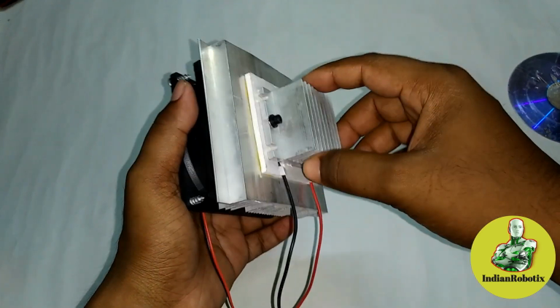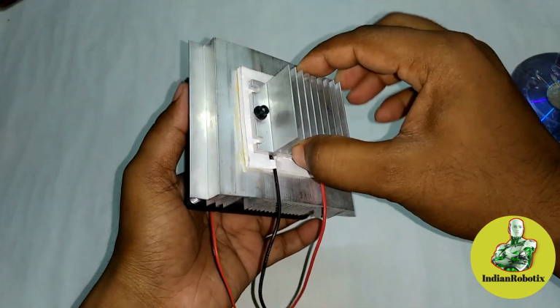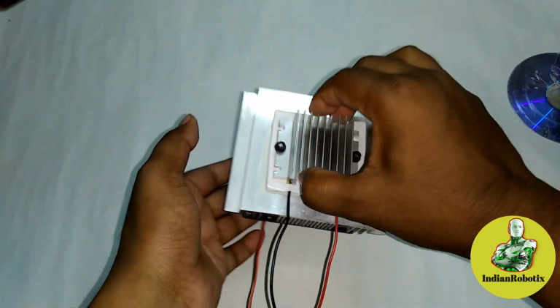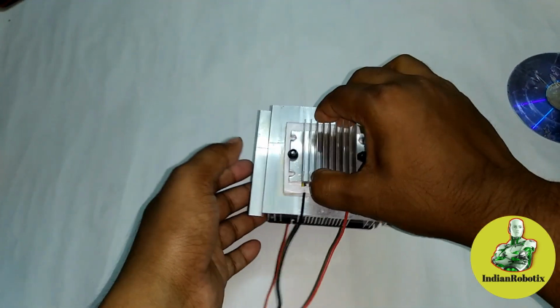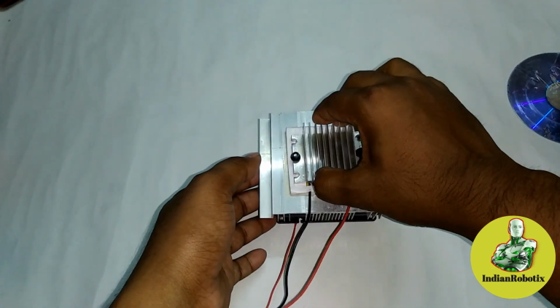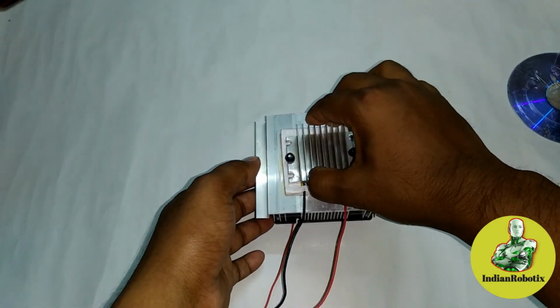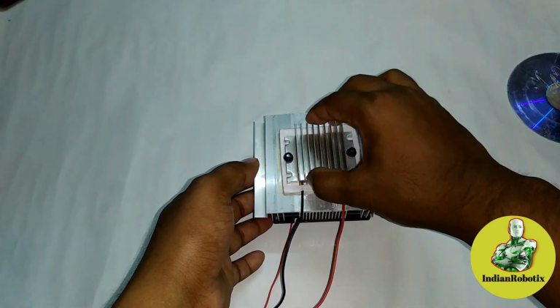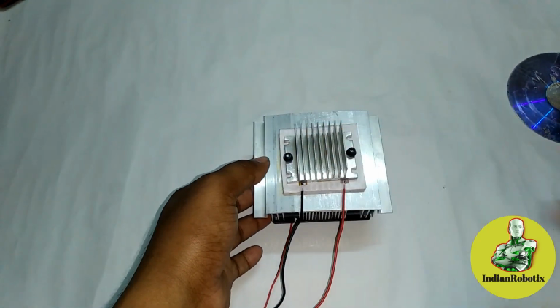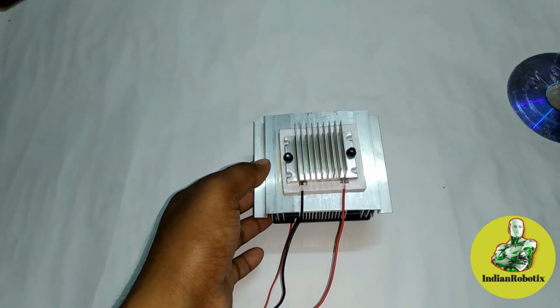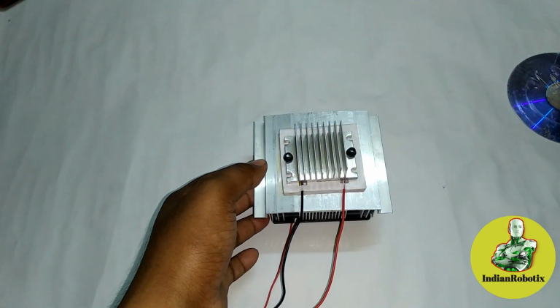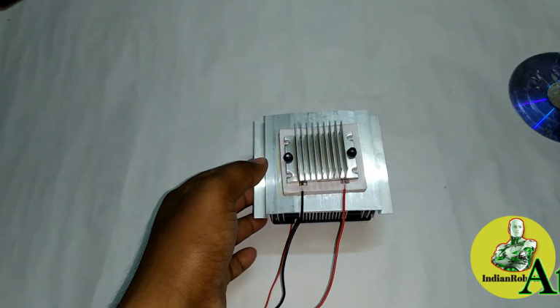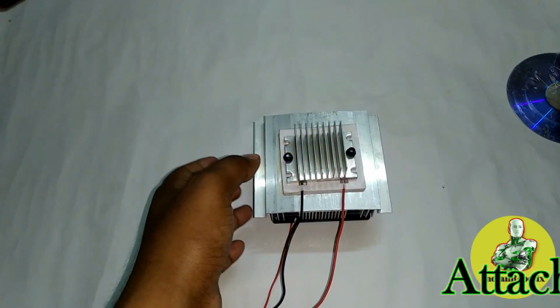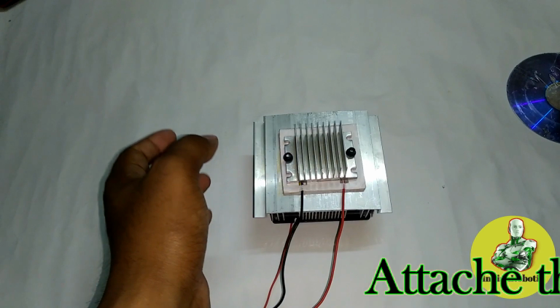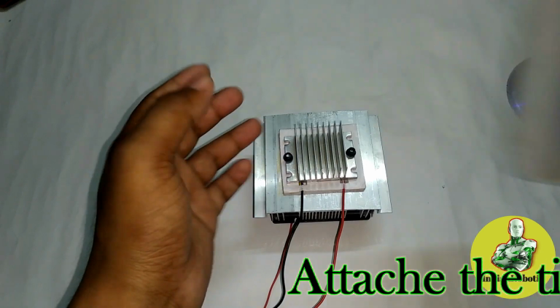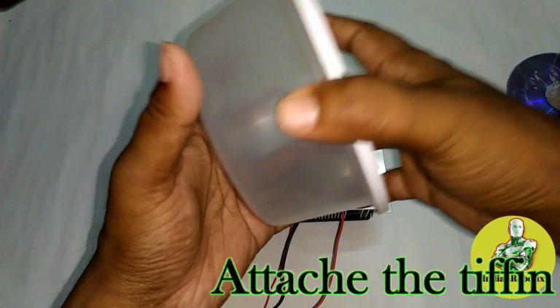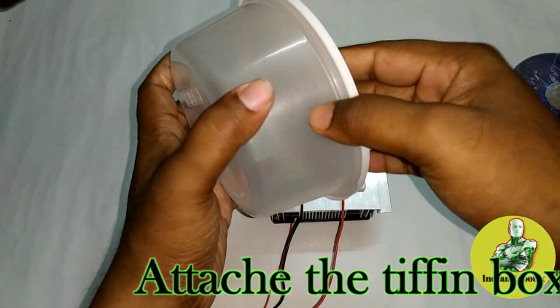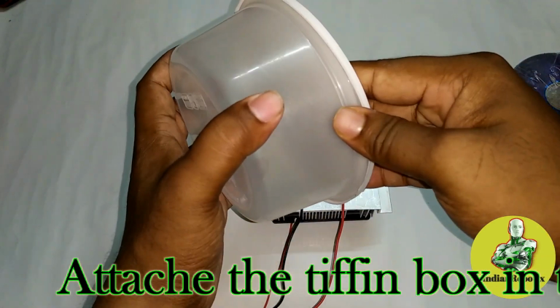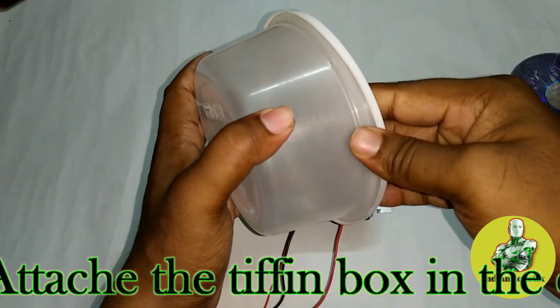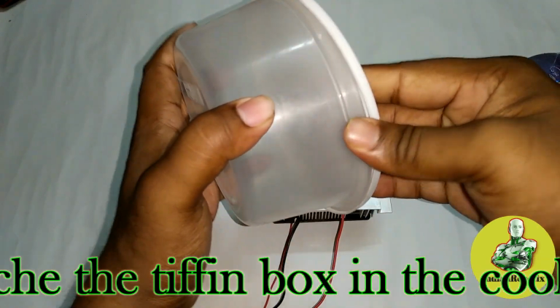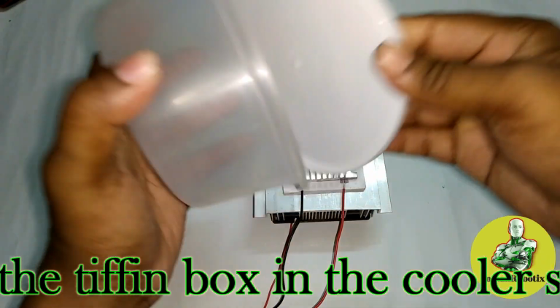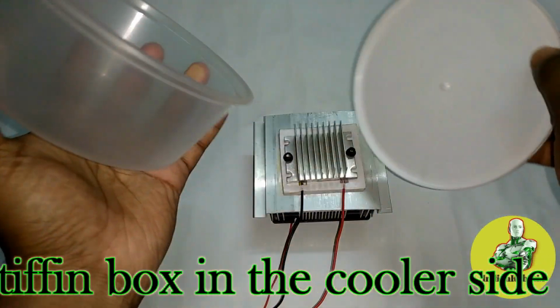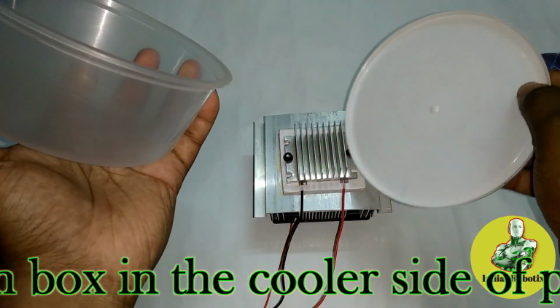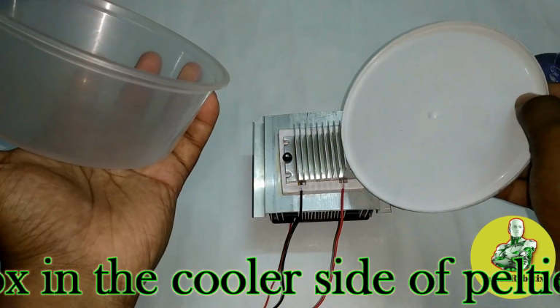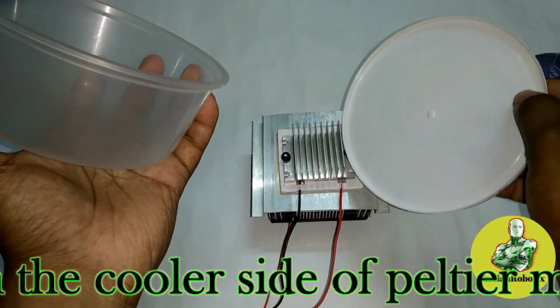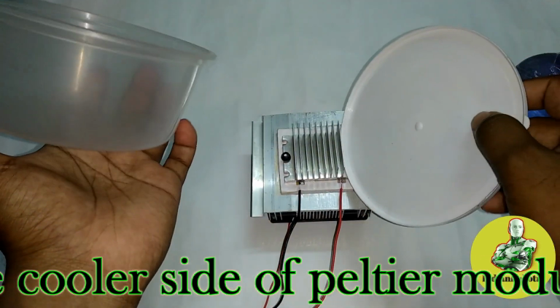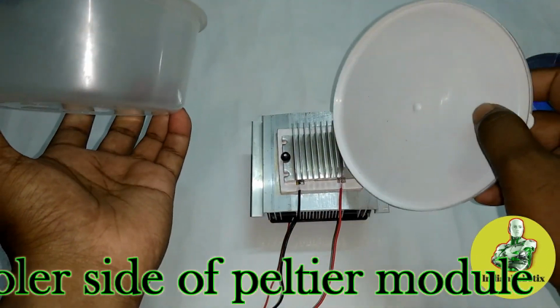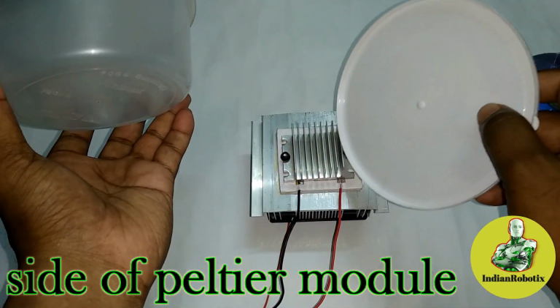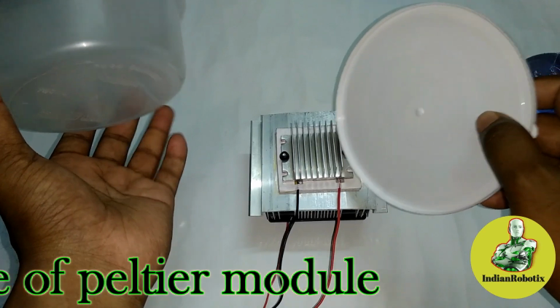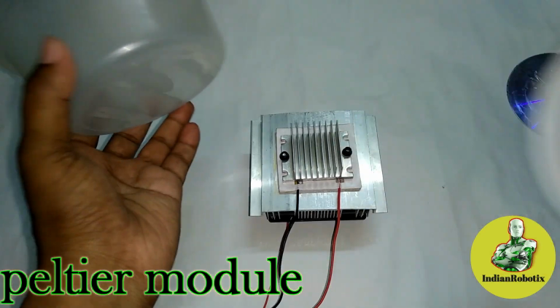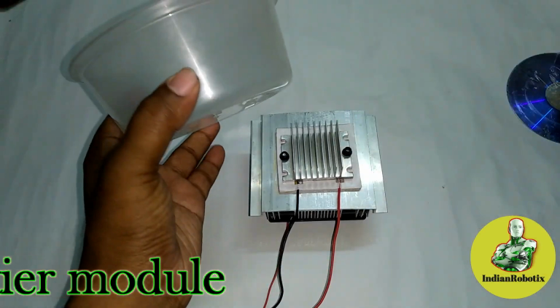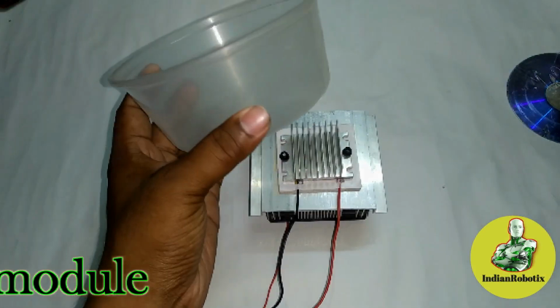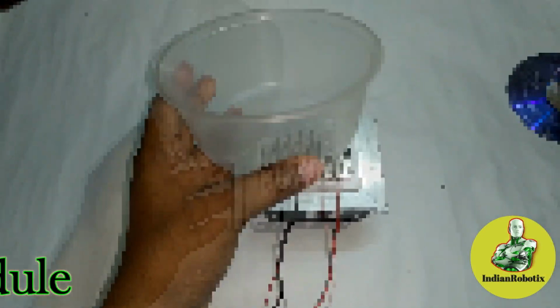Firstly, you need to attach the tiffin box to the upper cooler part of this filter module.